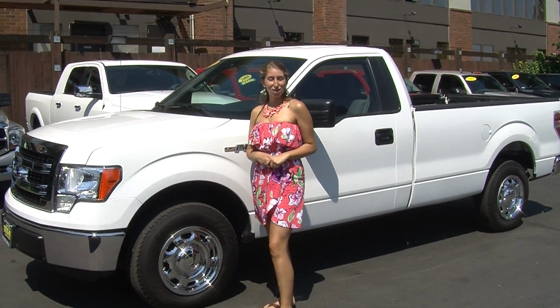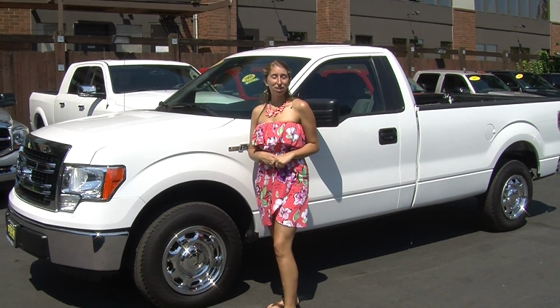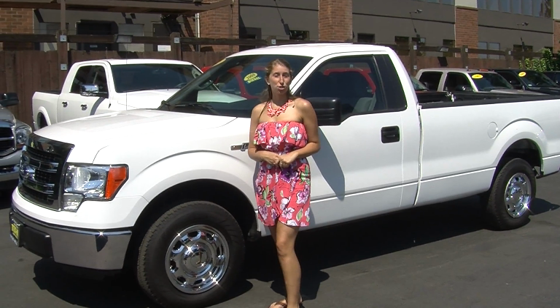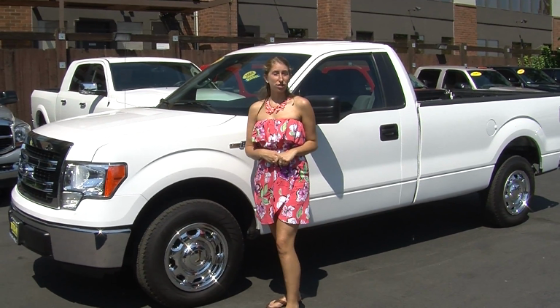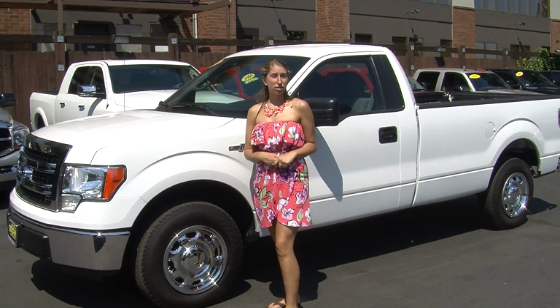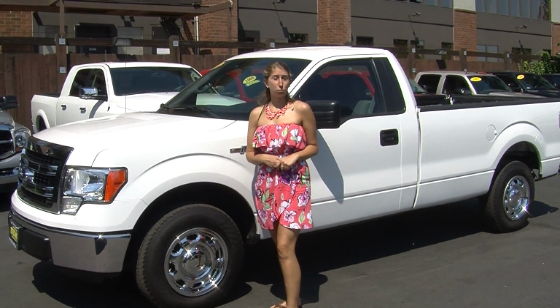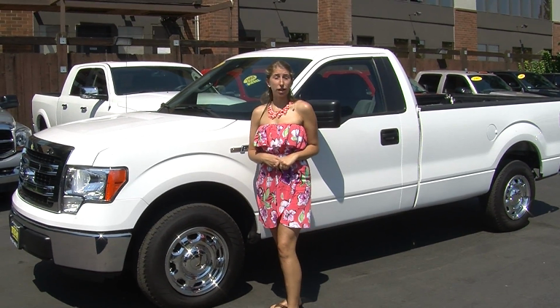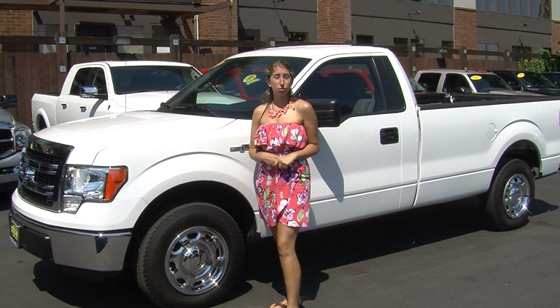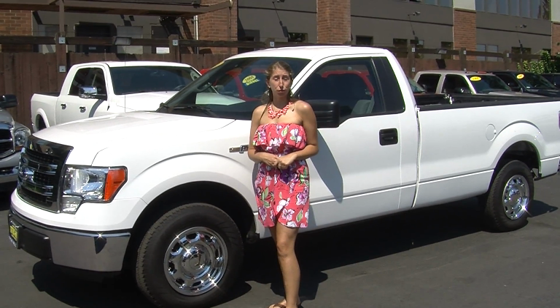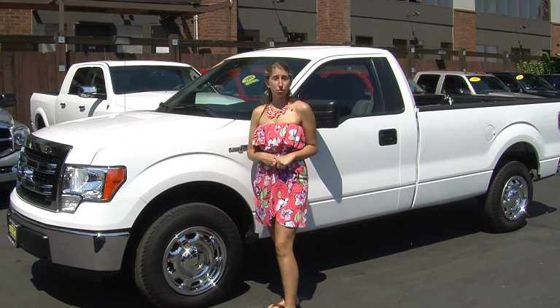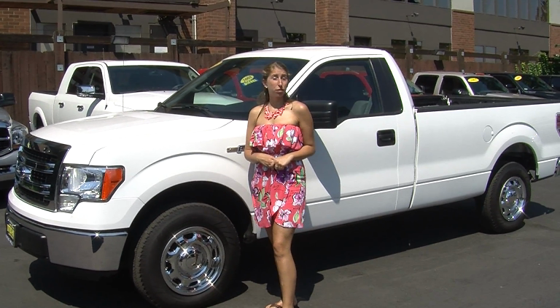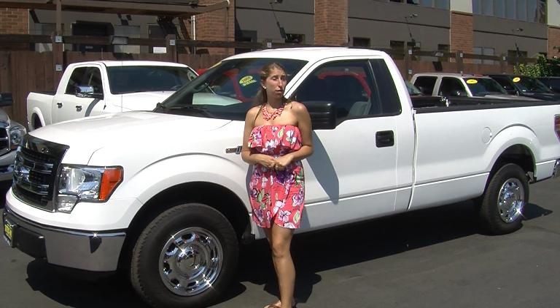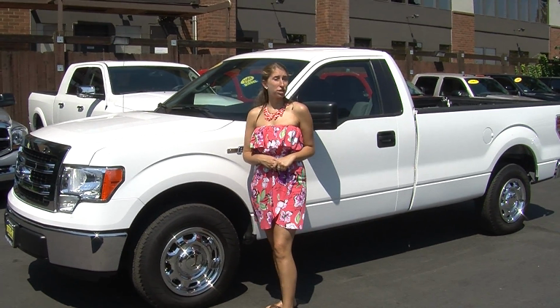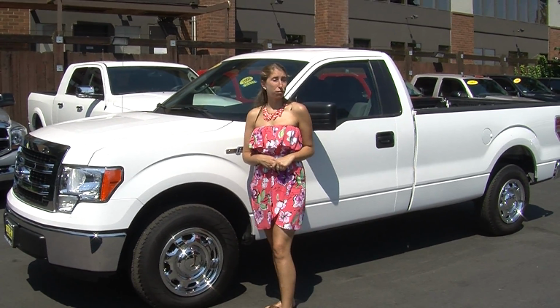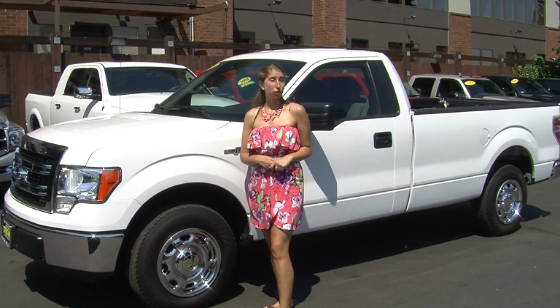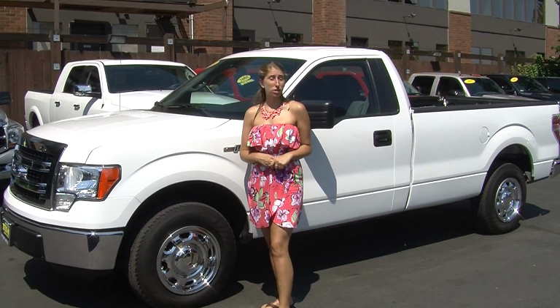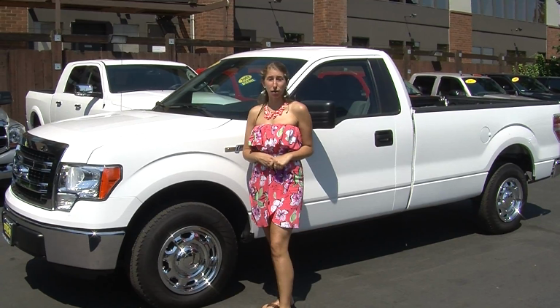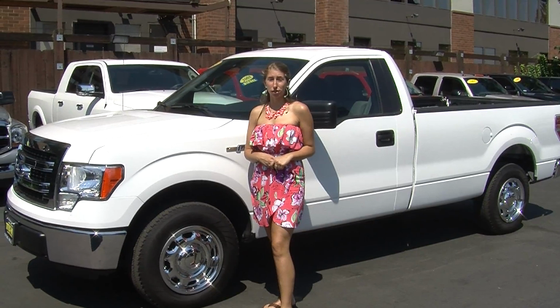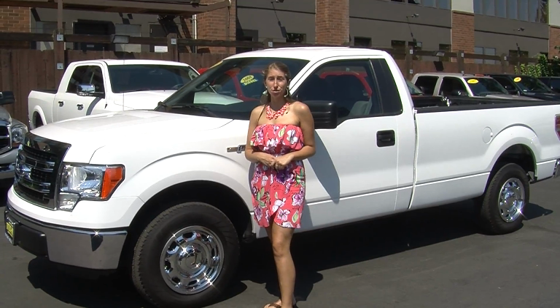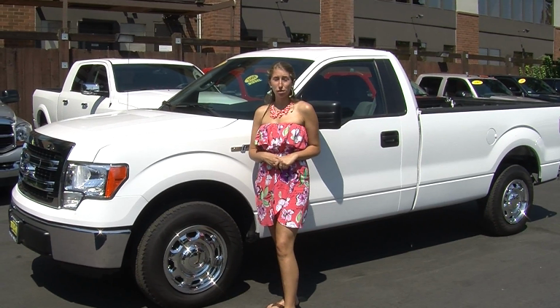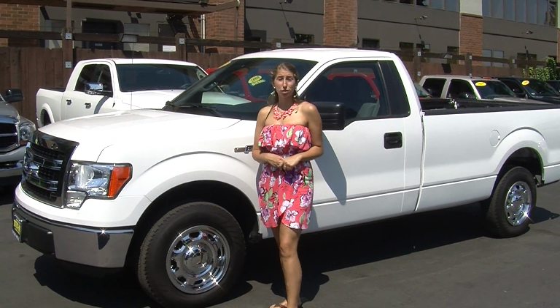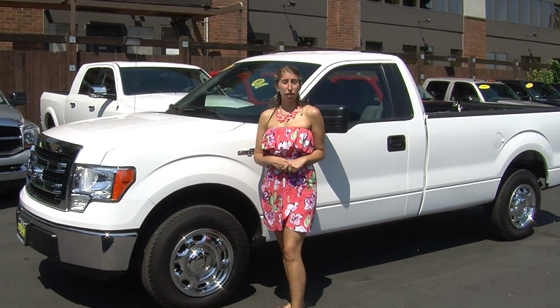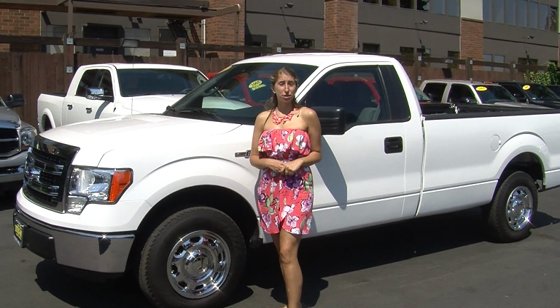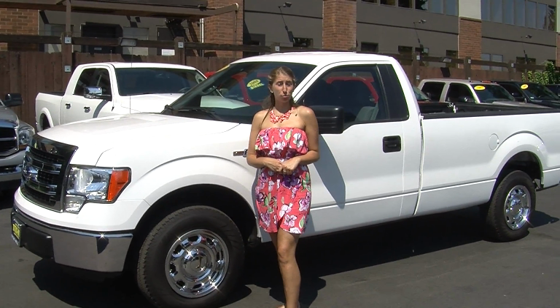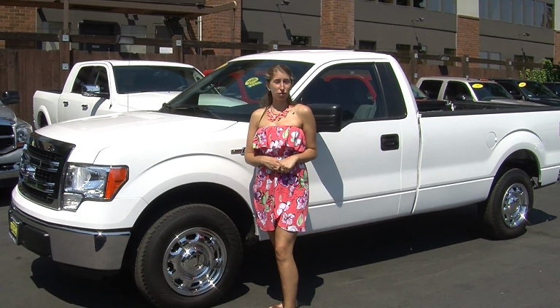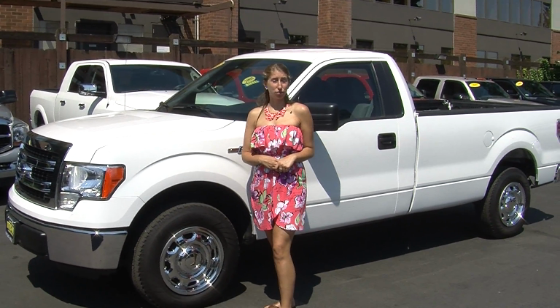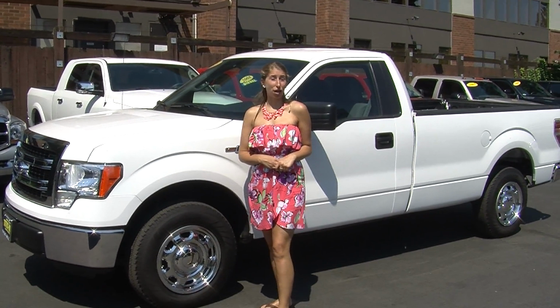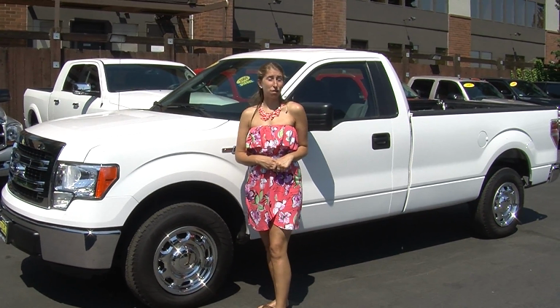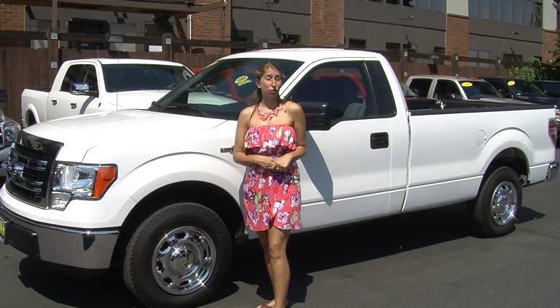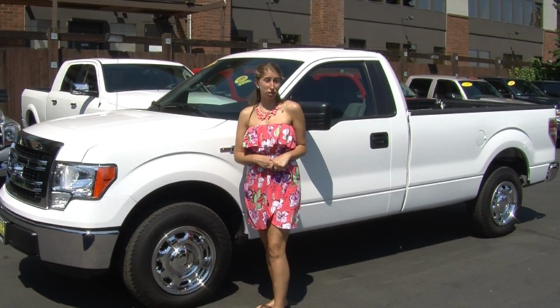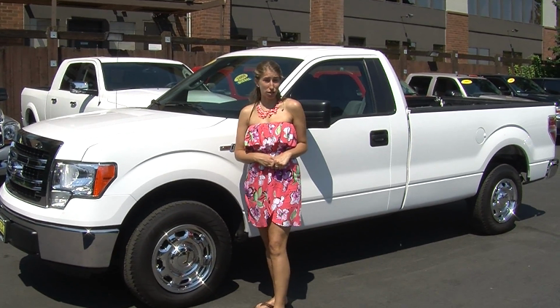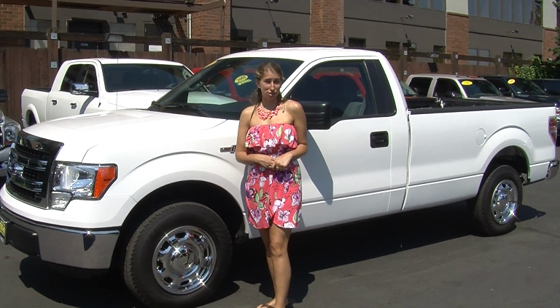Hi, this is Chelsea. Today I'm at Titus Will Ford. We've been owned by the same family for over 75 years. We are located in Tacoma right off of I-5 and the 38th Street exit.